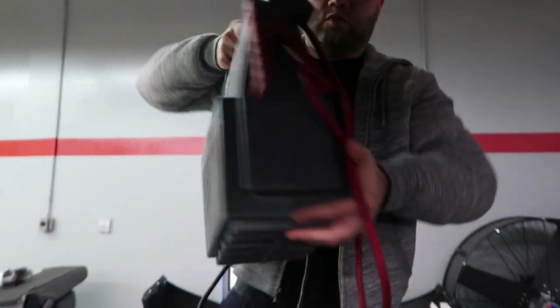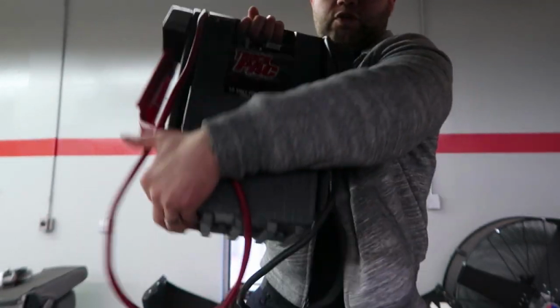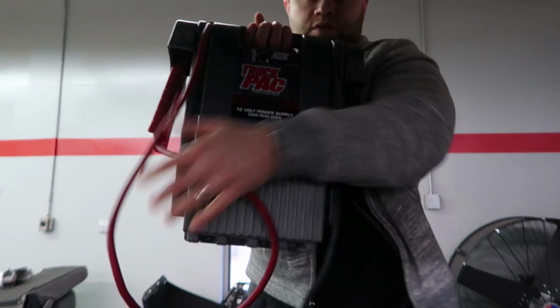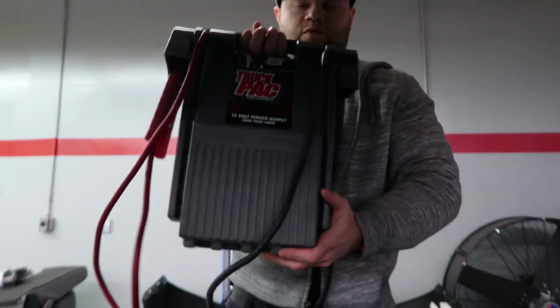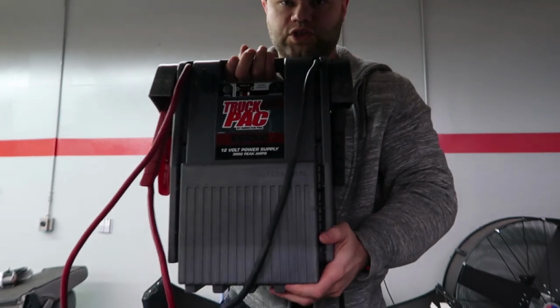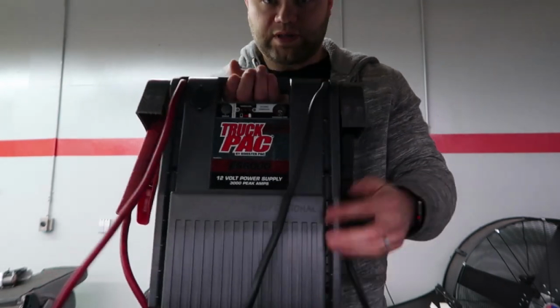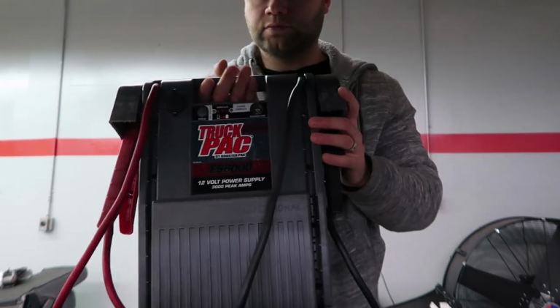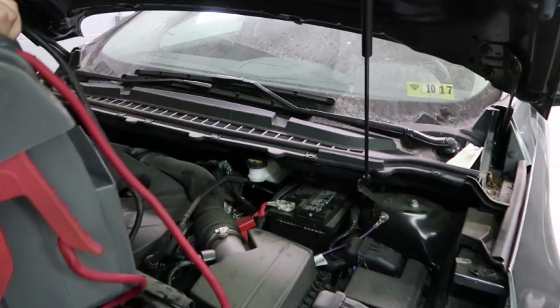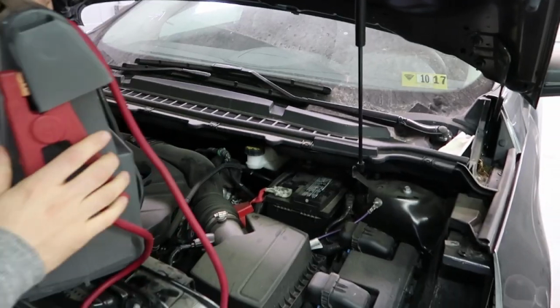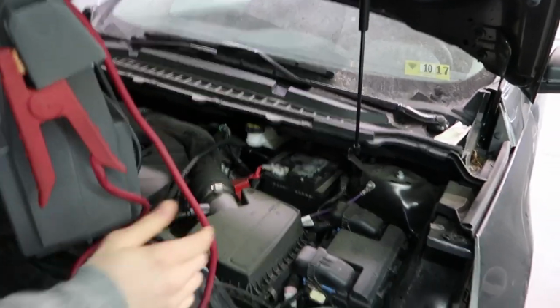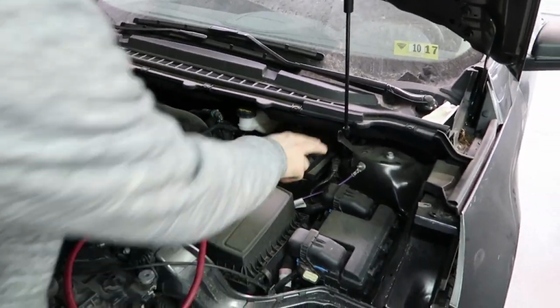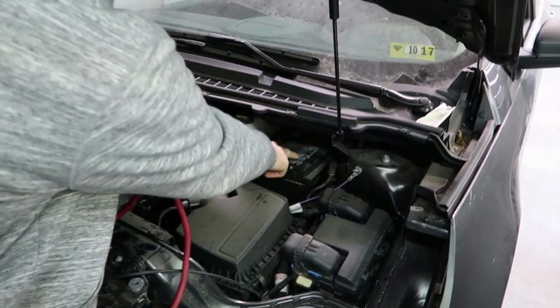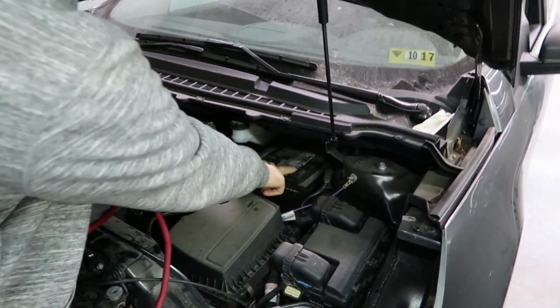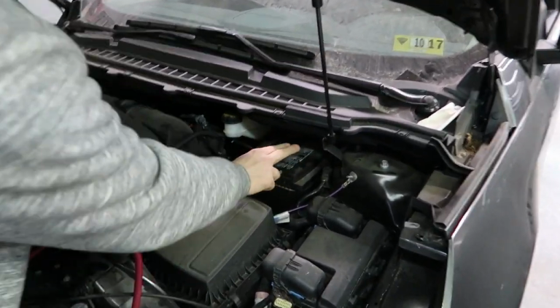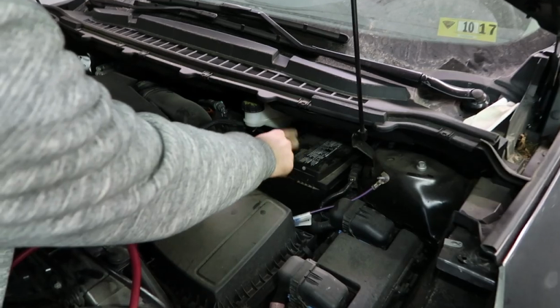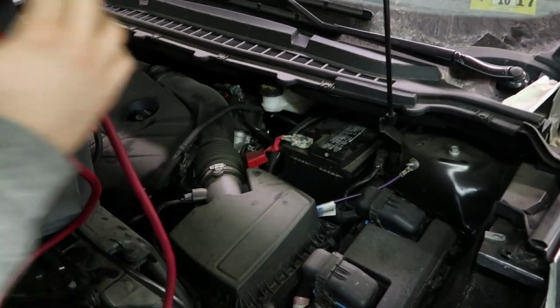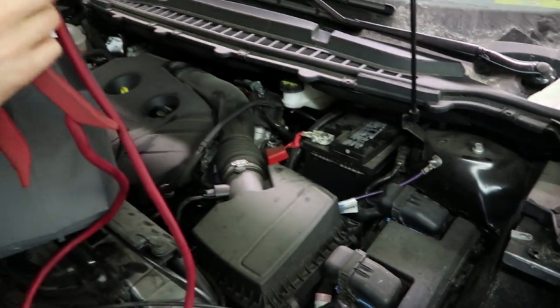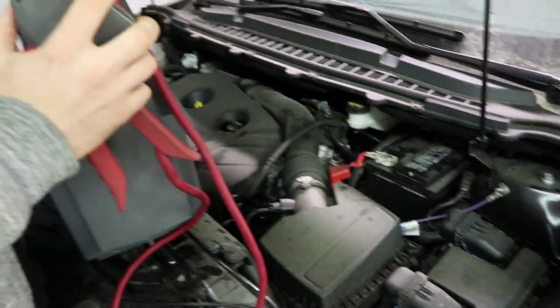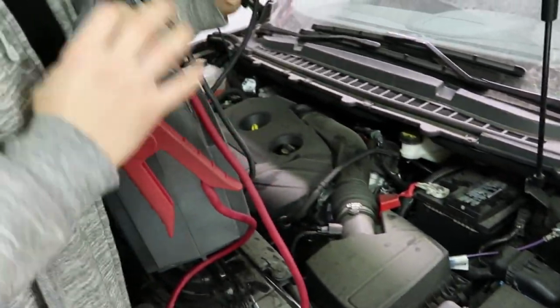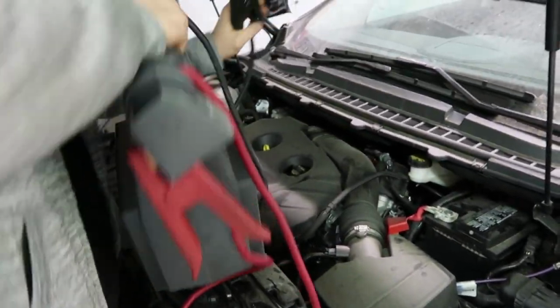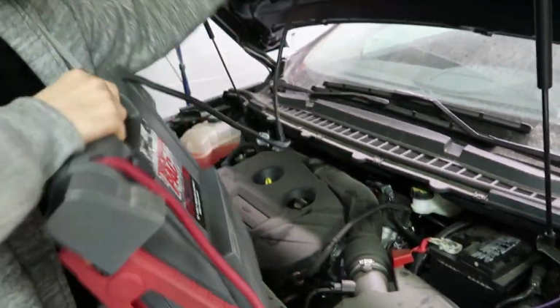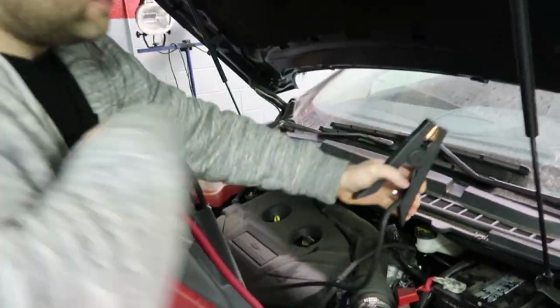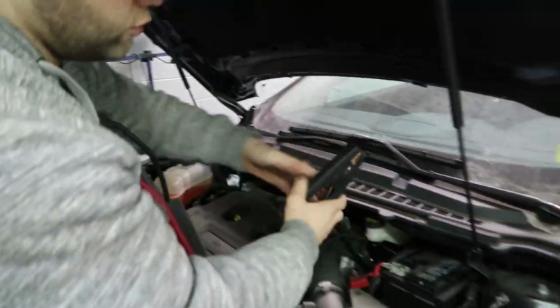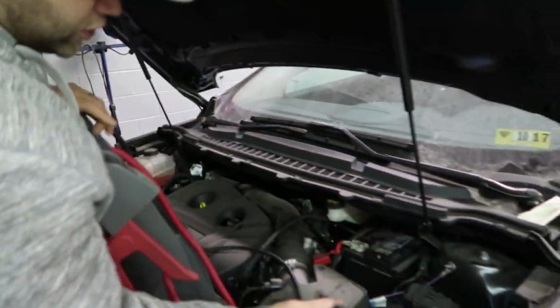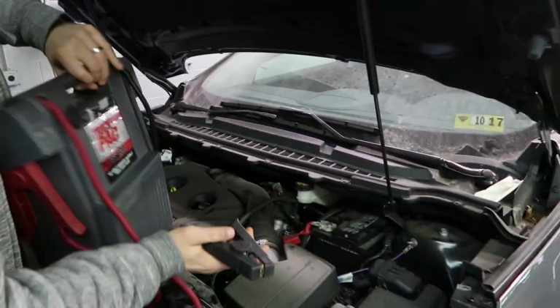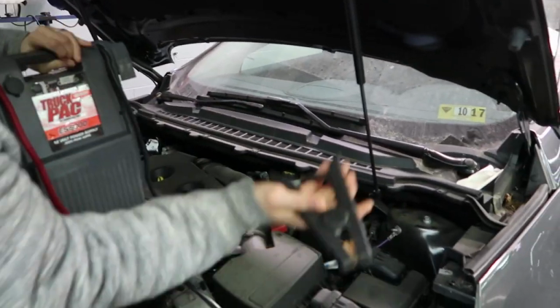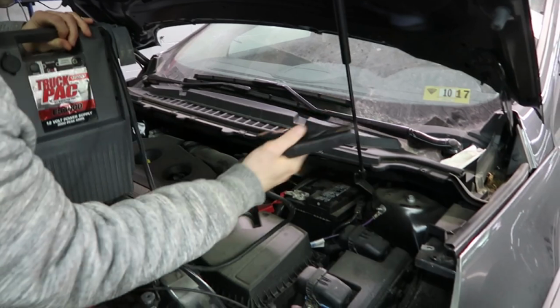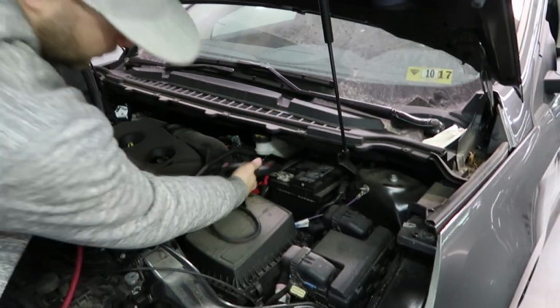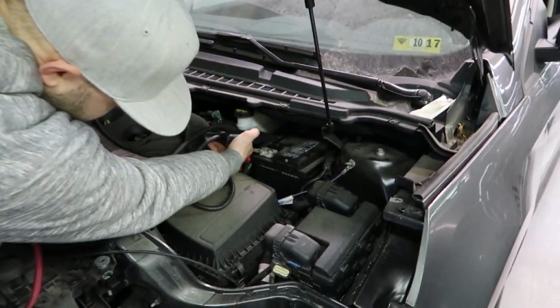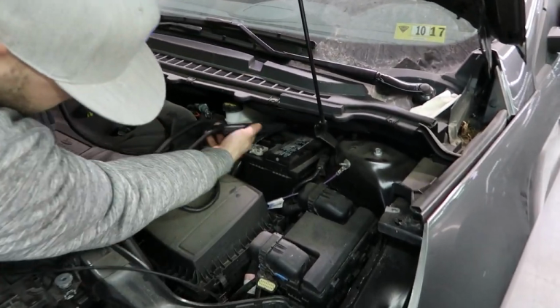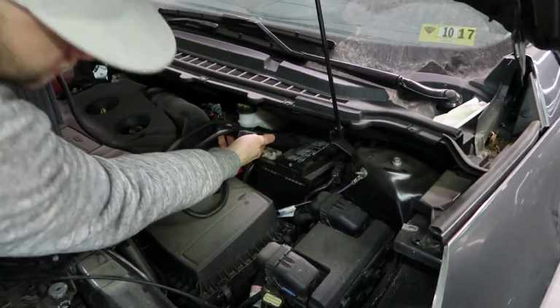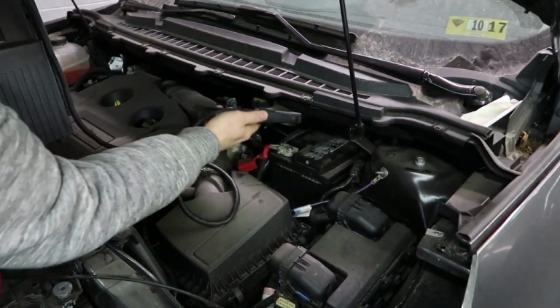We're going to use a jumper box. The access here for the negative — you cannot access it easily with your cable or jumper box, which I'm using here. You can, but it's really hard.